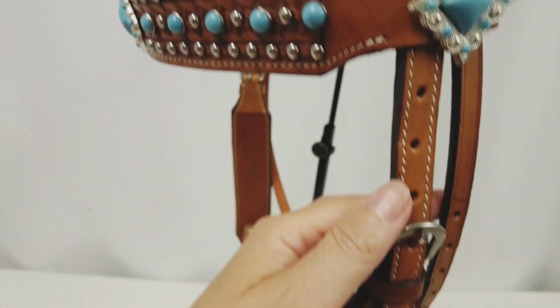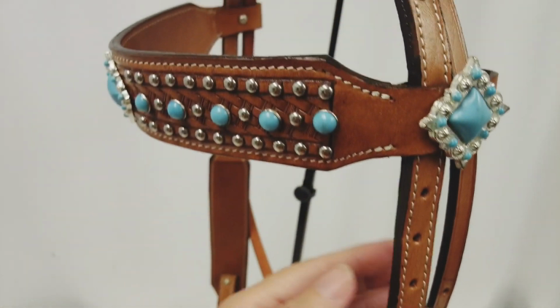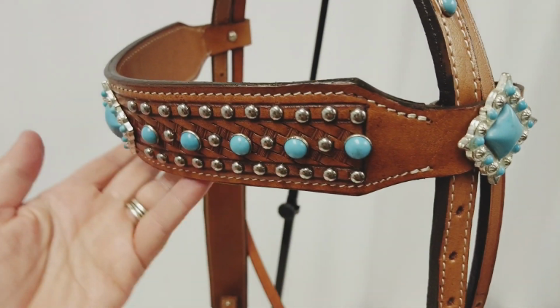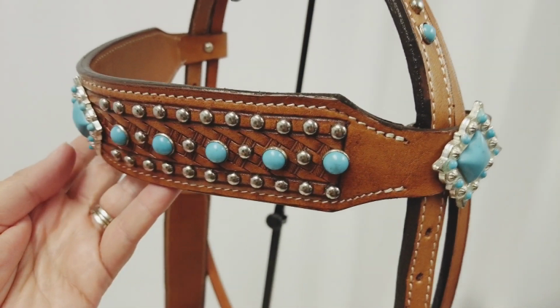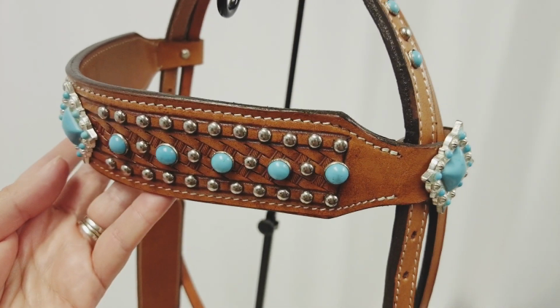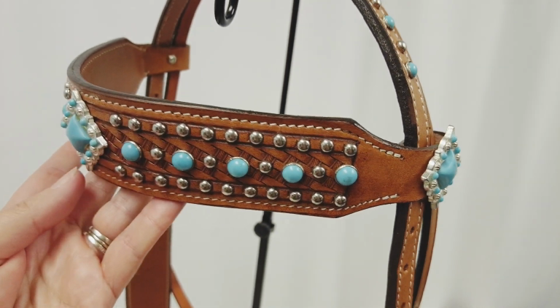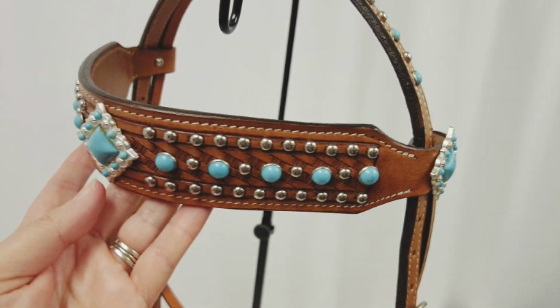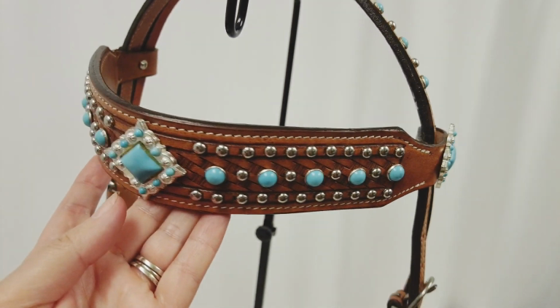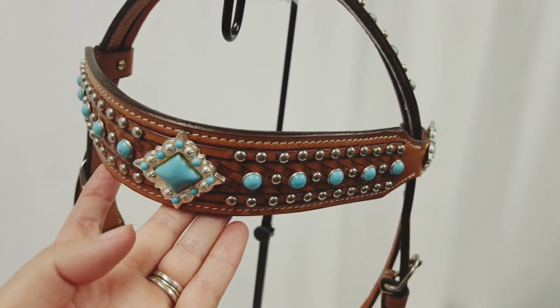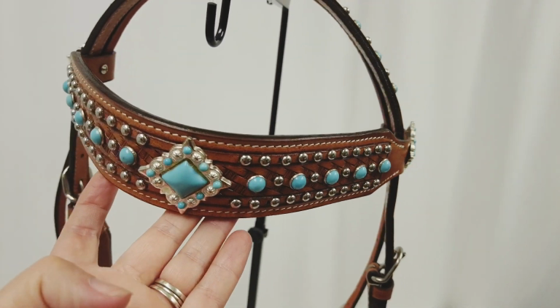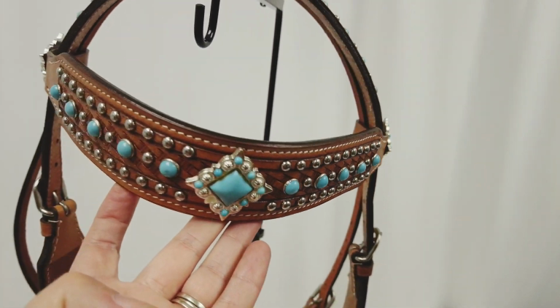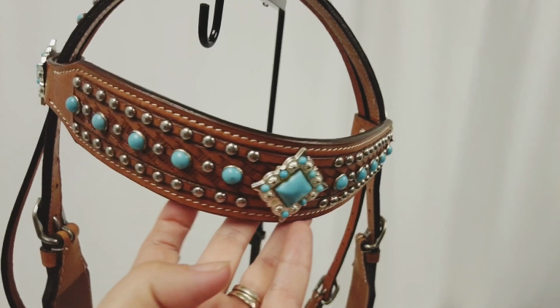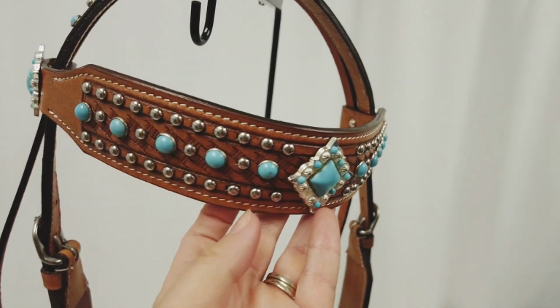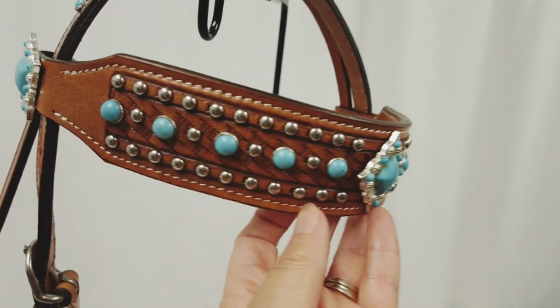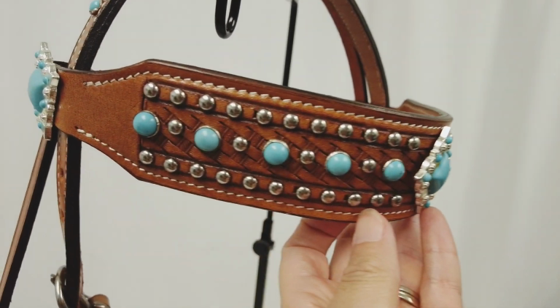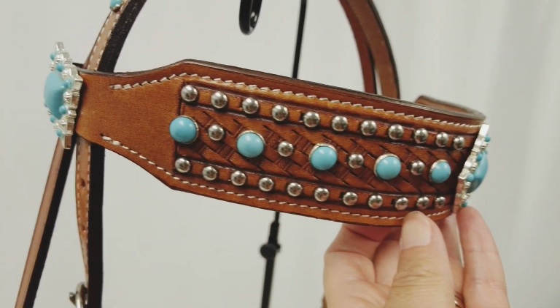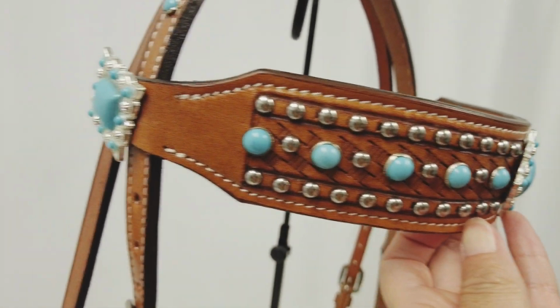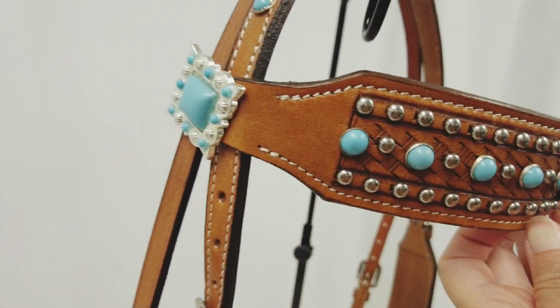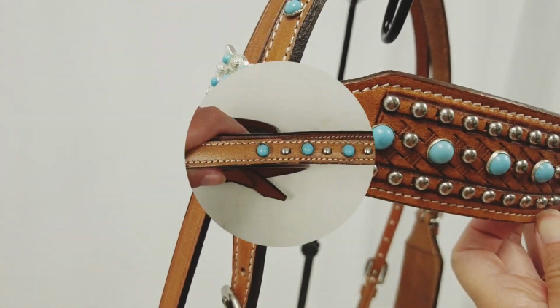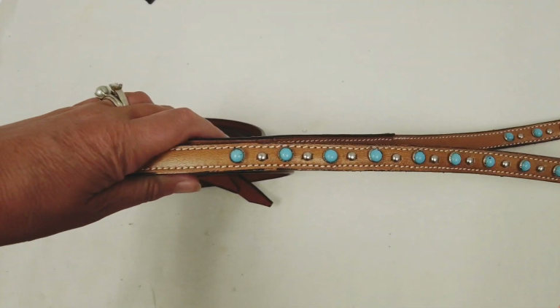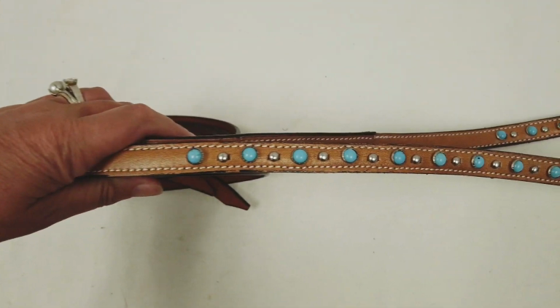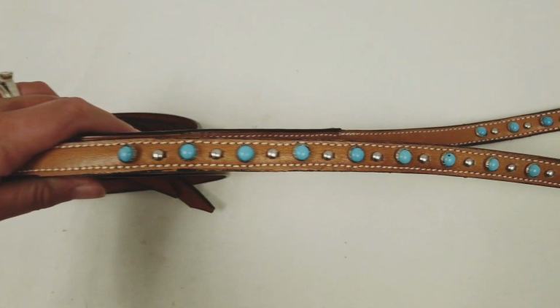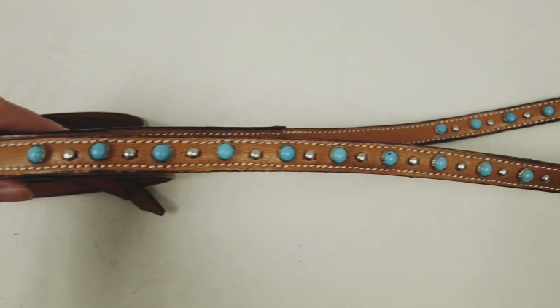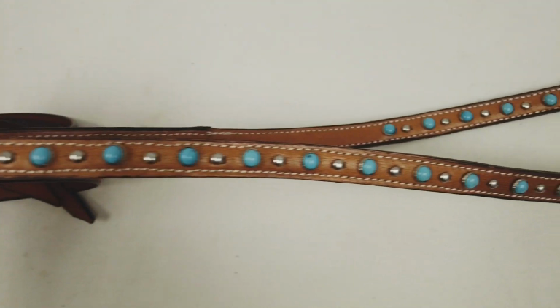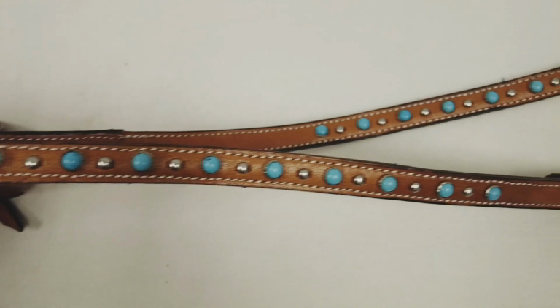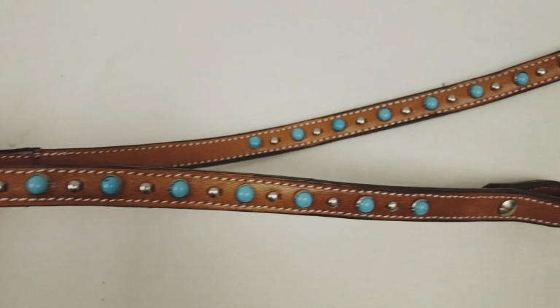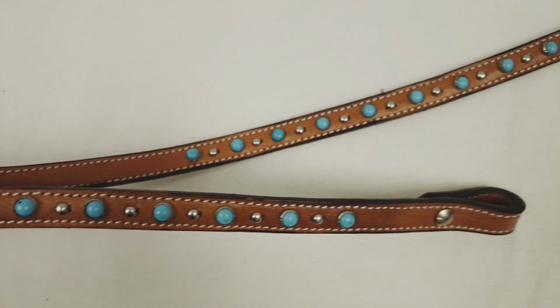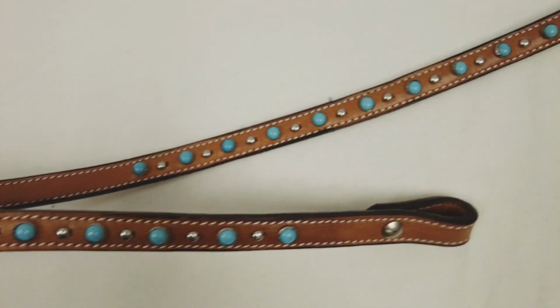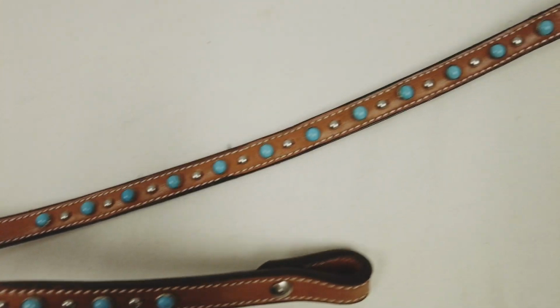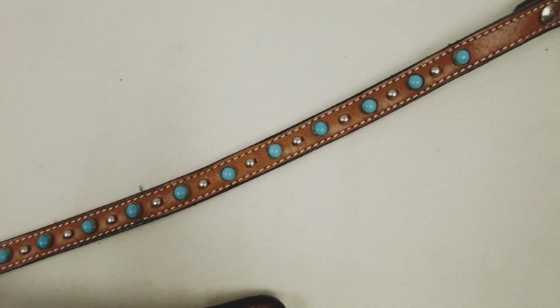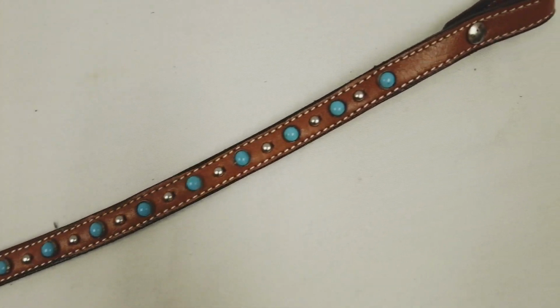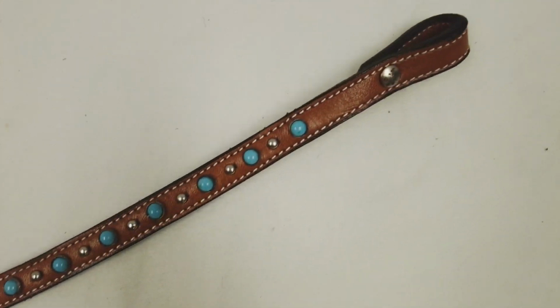This headstall features stunning turquoise accents intermingled with decorative silver spots all along the brow band, crown, and cheek pieces. This brow band headstall includes a pair of matching split reins that measure 82 inches long.